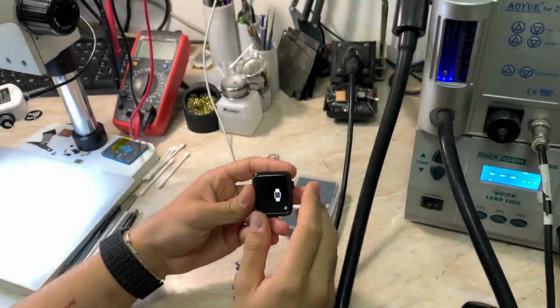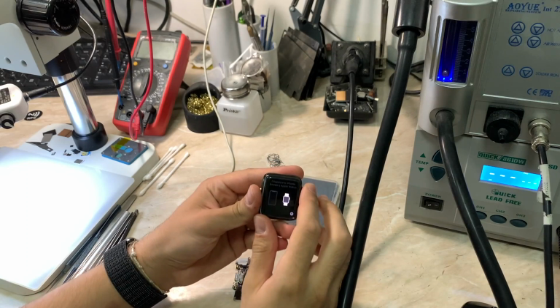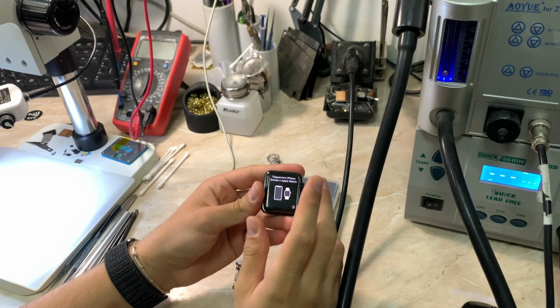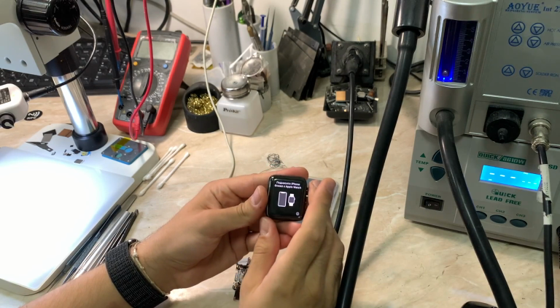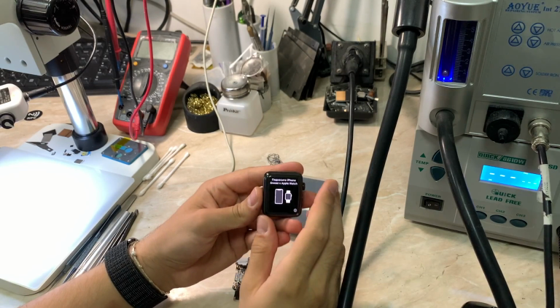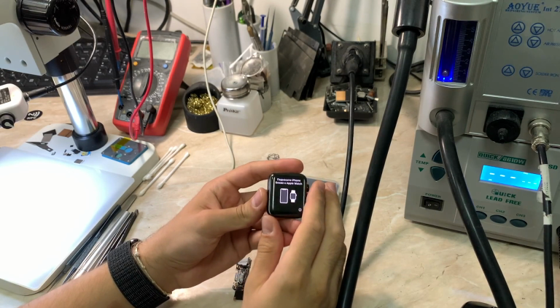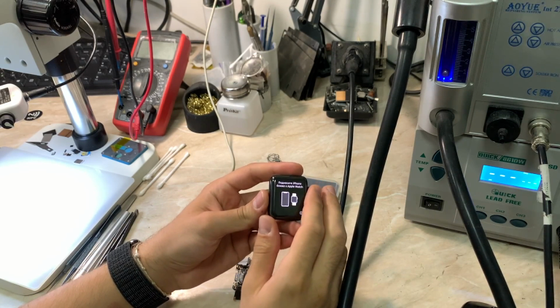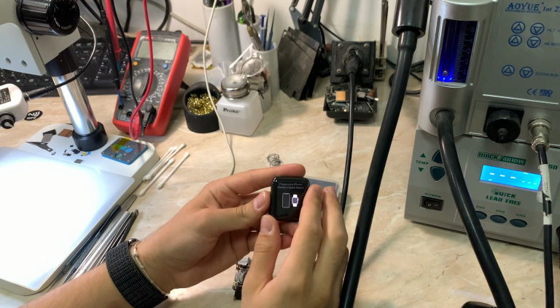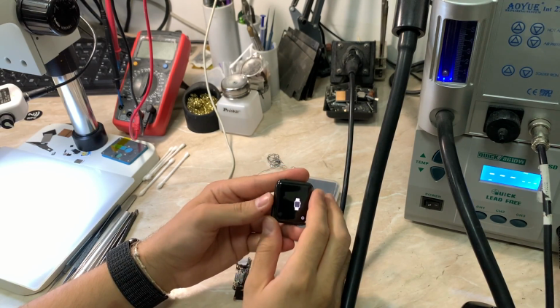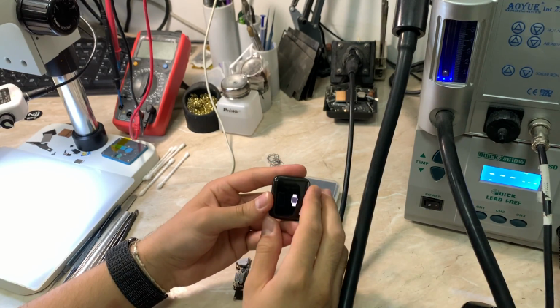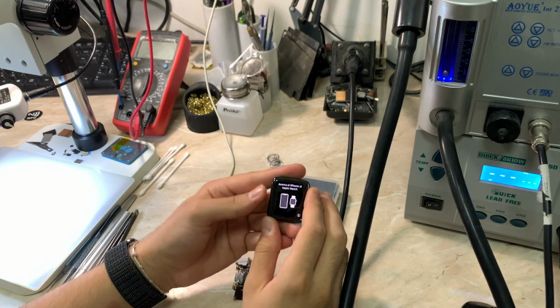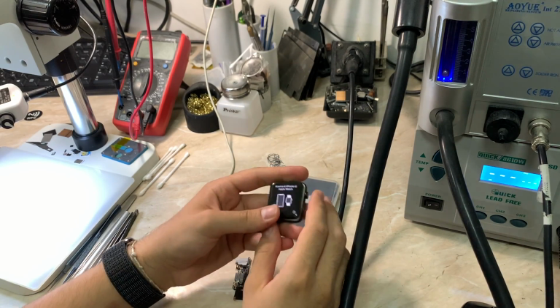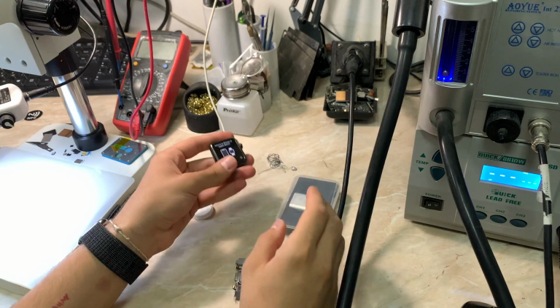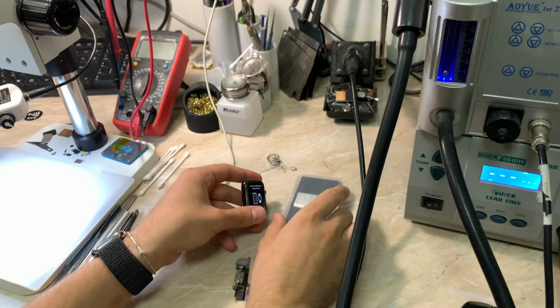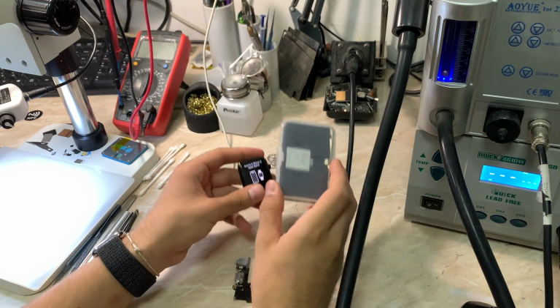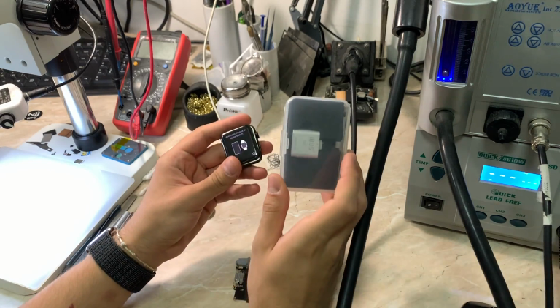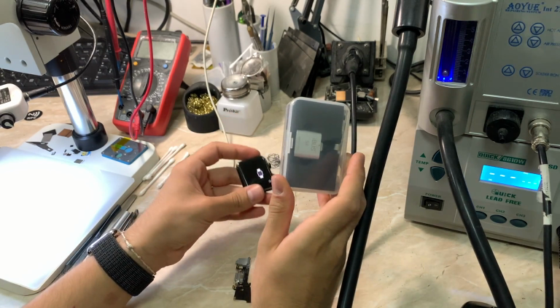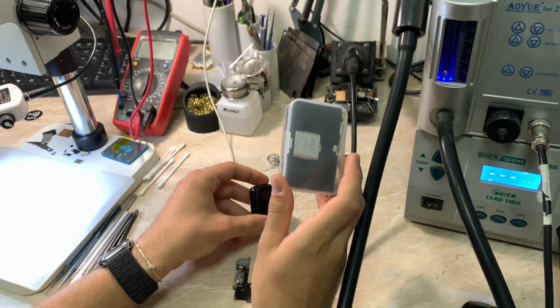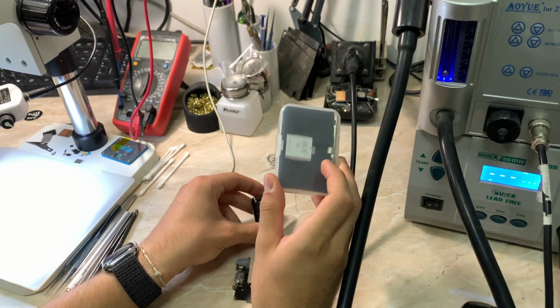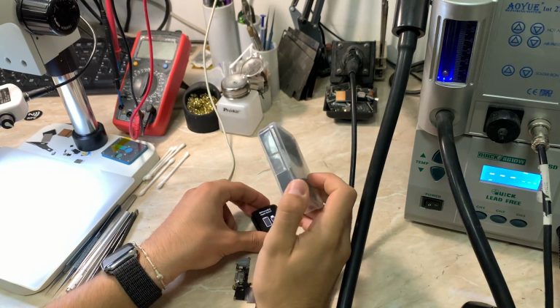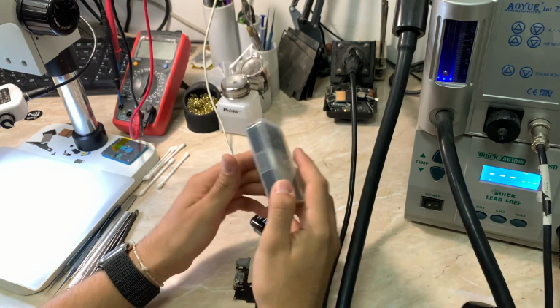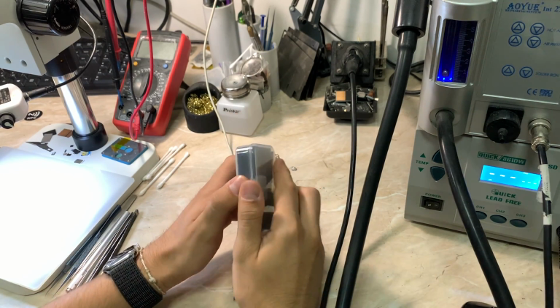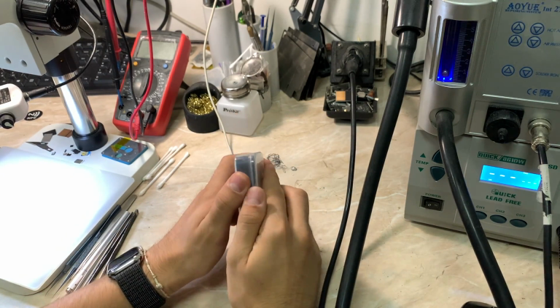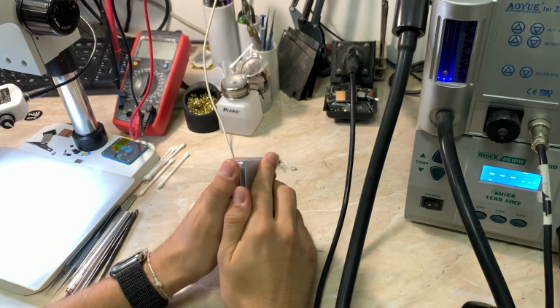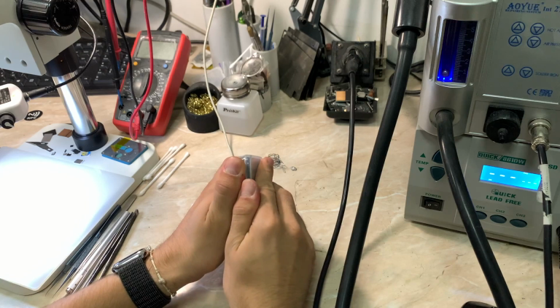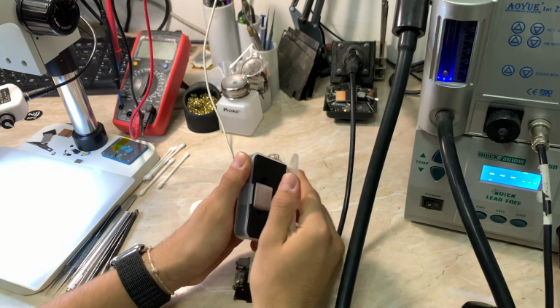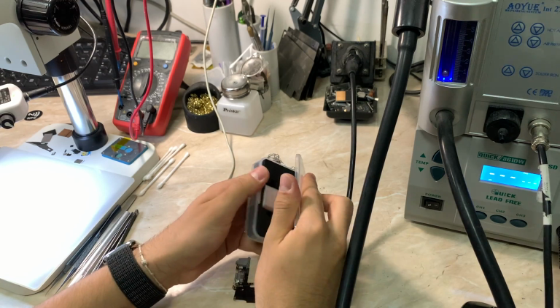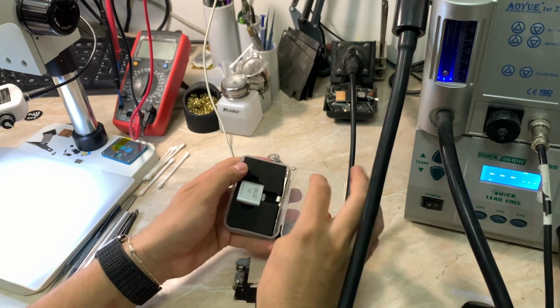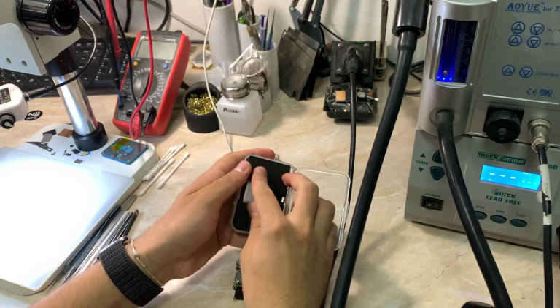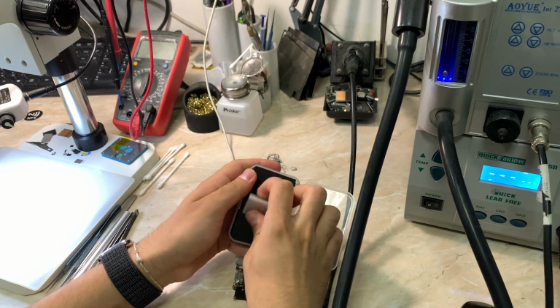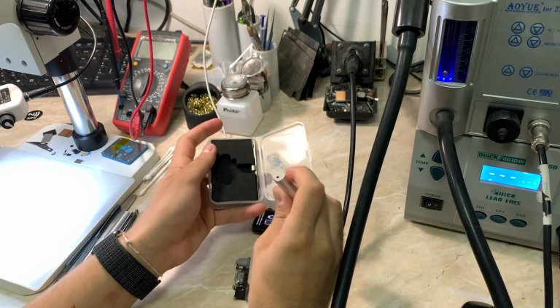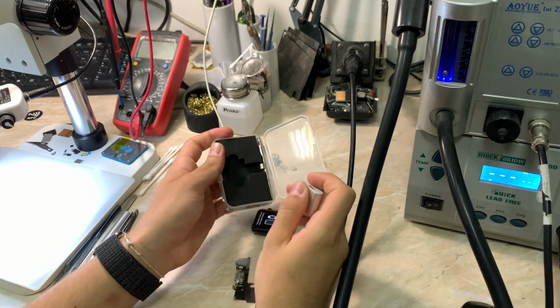Hello everyone and welcome back to another video on the channel. My name is Antoine and today I'm going to show you how to connect your Apple Watch to your PC so you can get all the information that you need for your watch, like serial number, battery cycle count, etc.